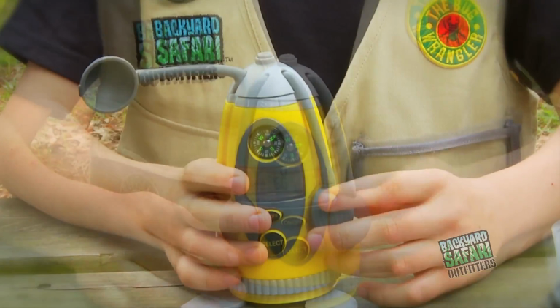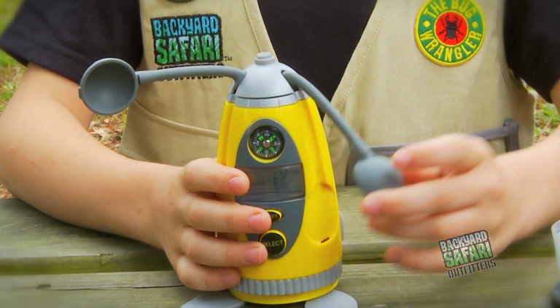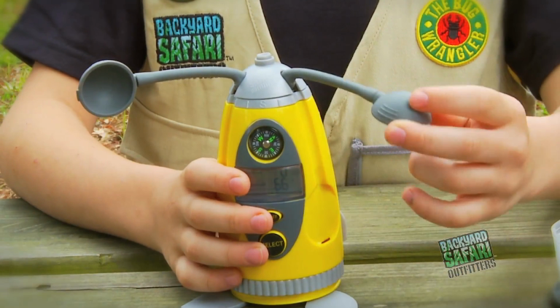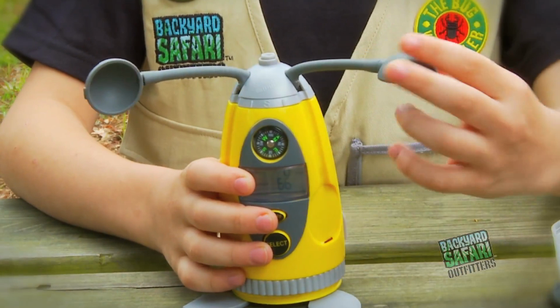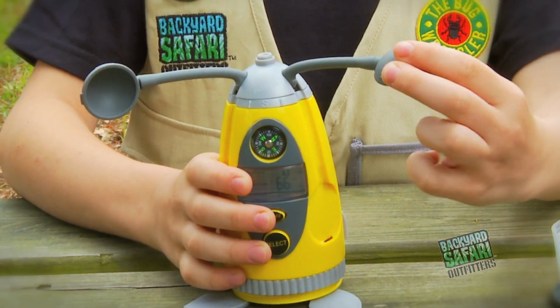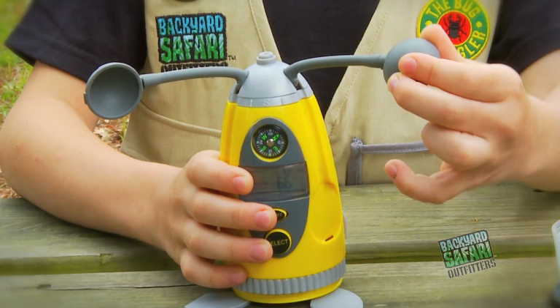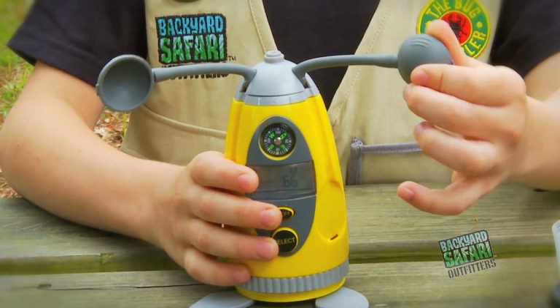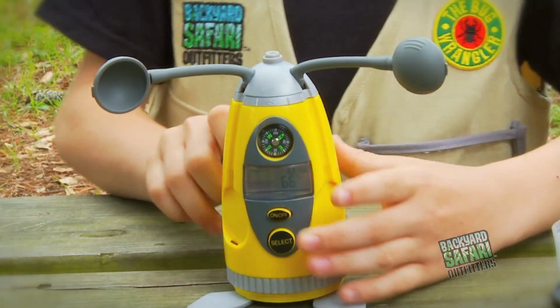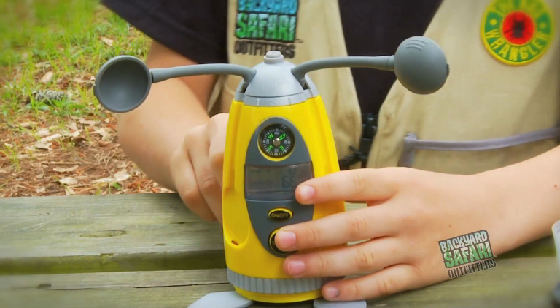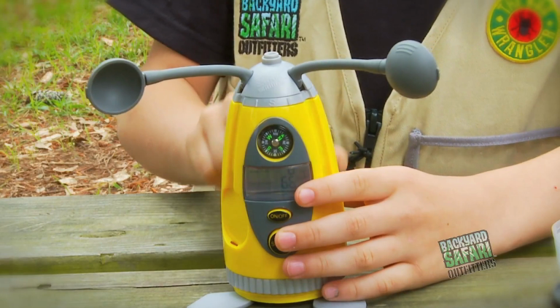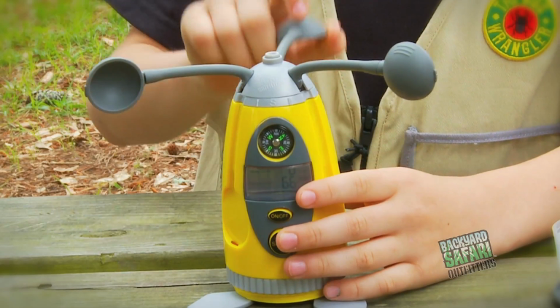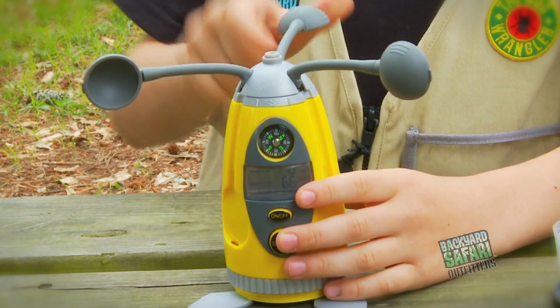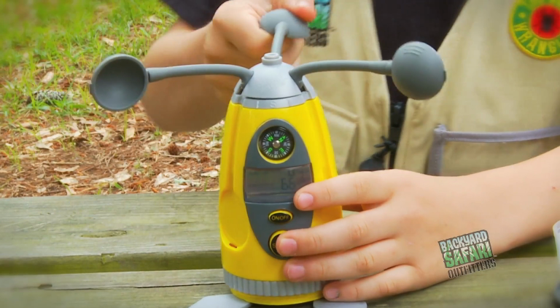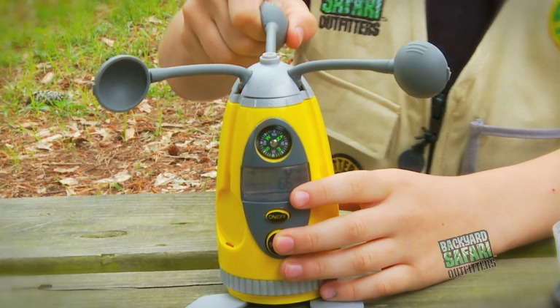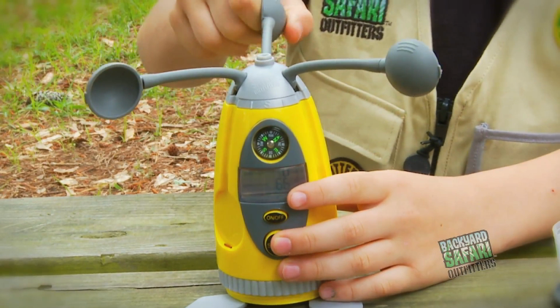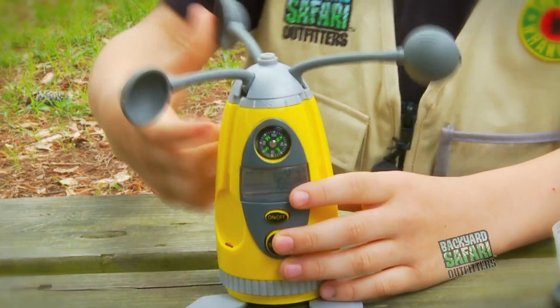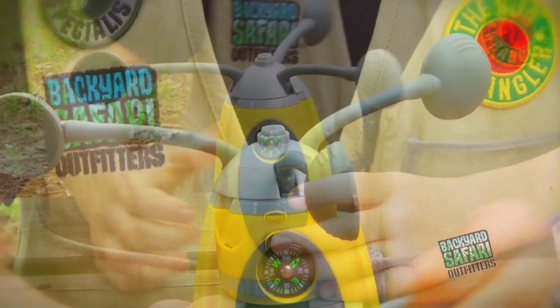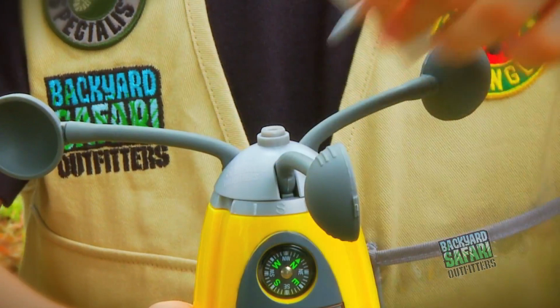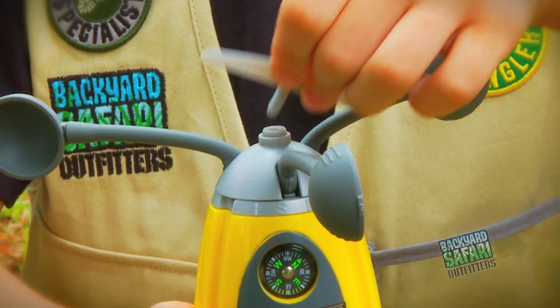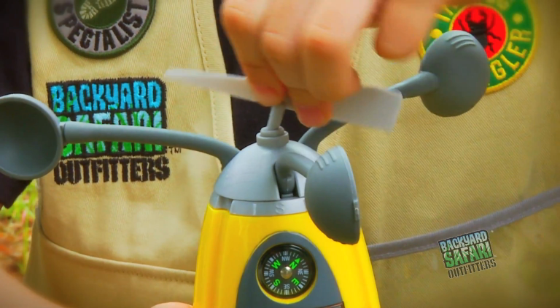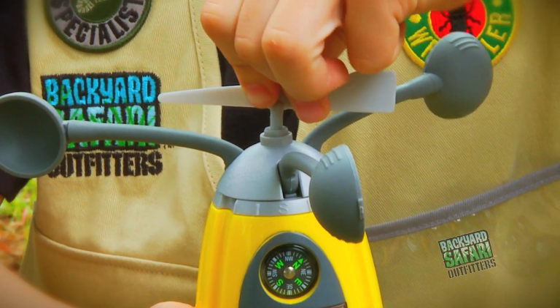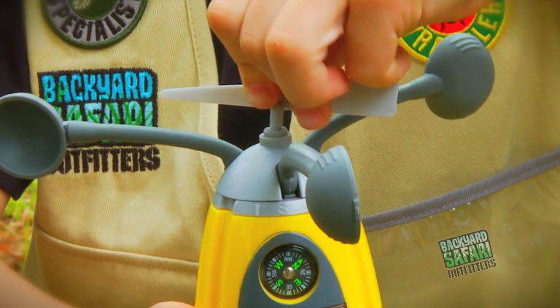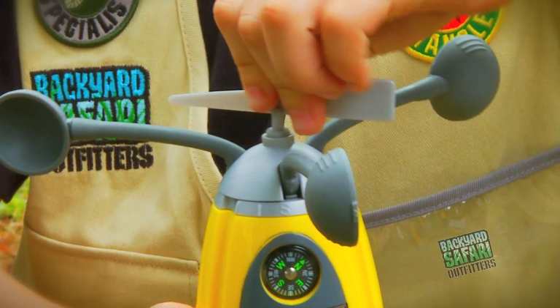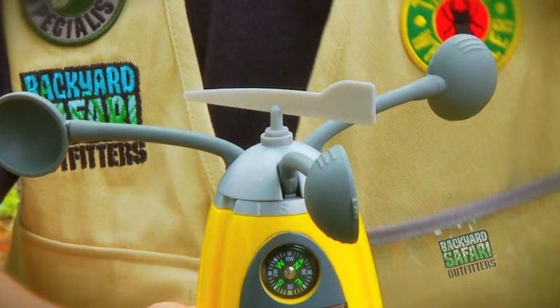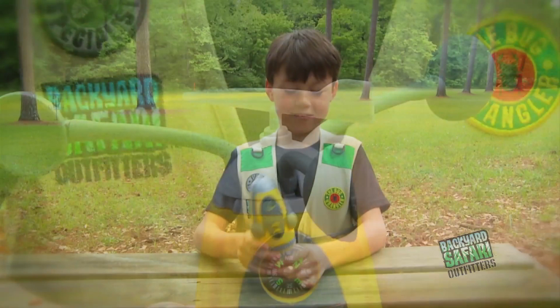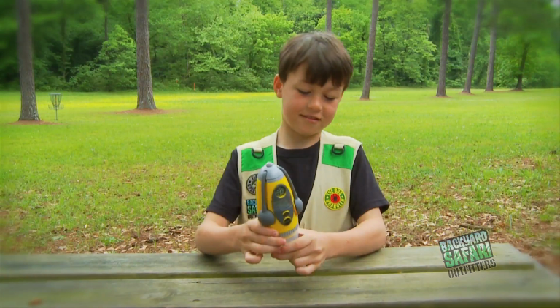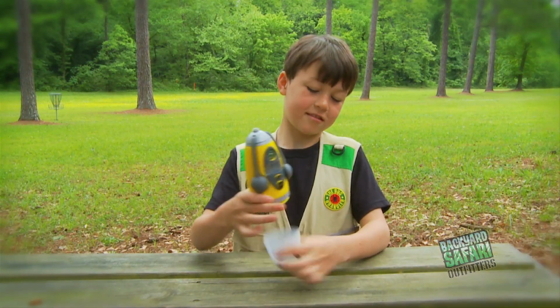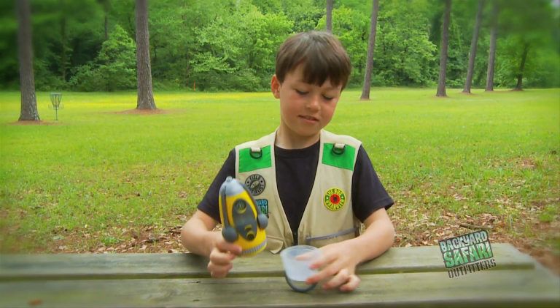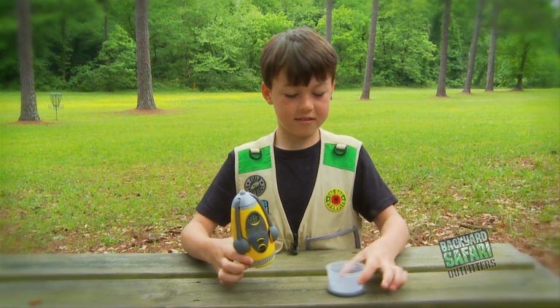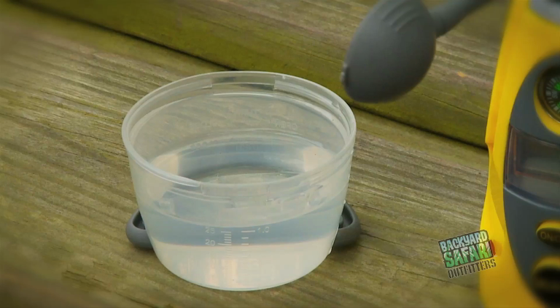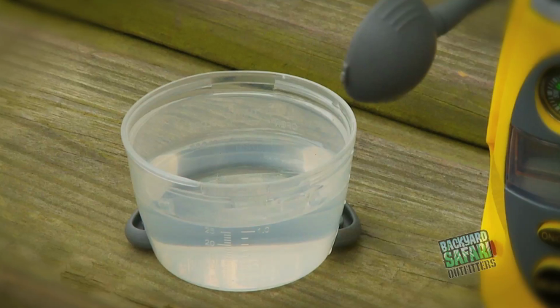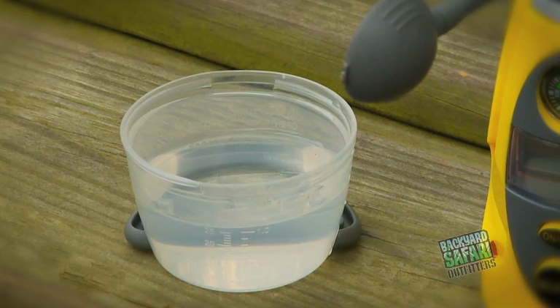Extend the anemometer arms and rotate the cups to measure wind speed. Insert the weather vane to show you which direction the wind is blowing. Twist off the rain gauge to collect and measure rainfall.